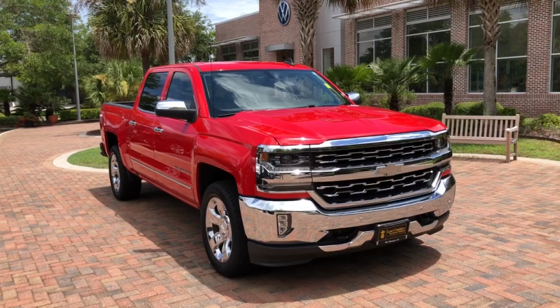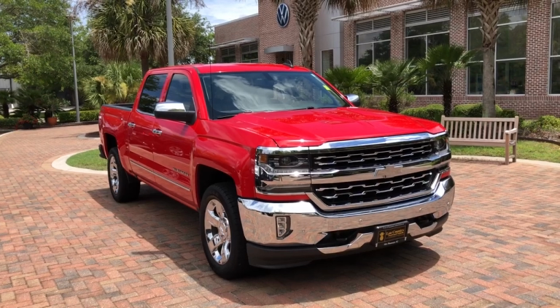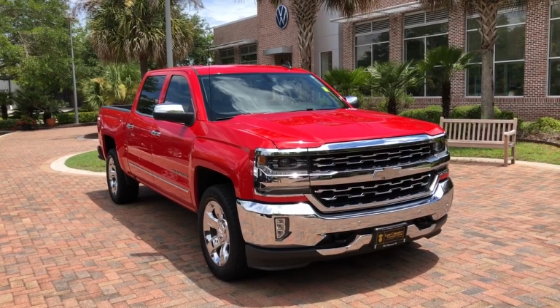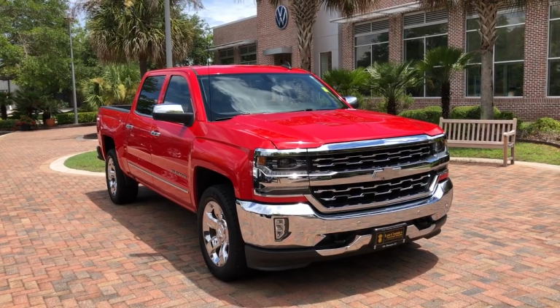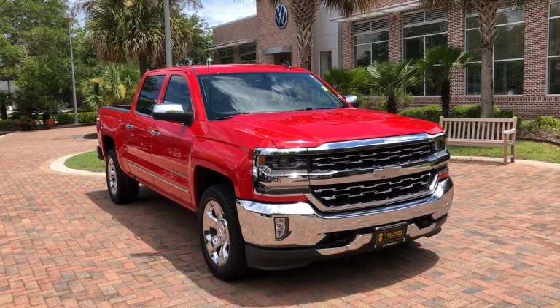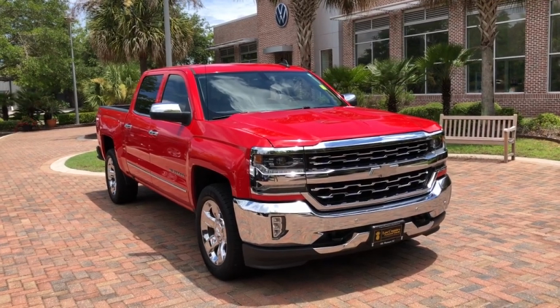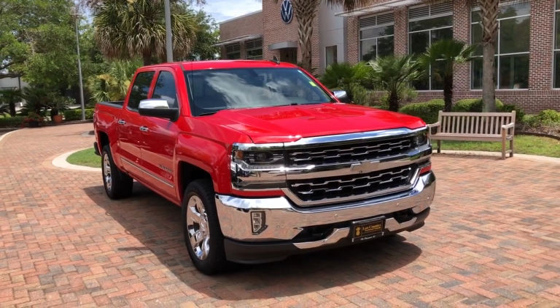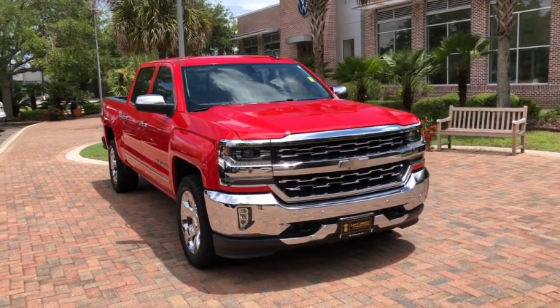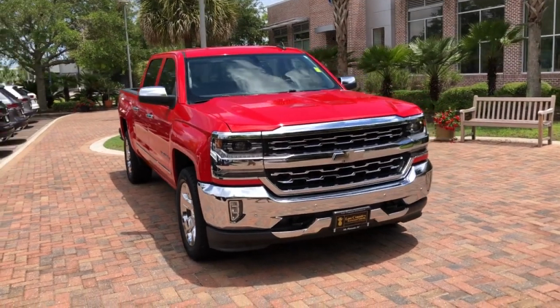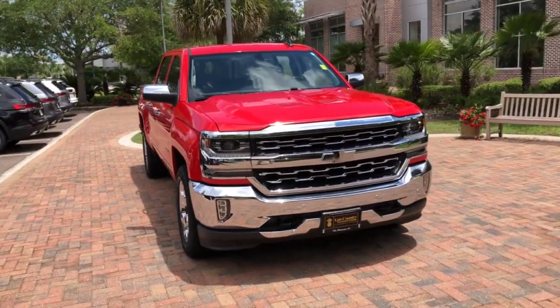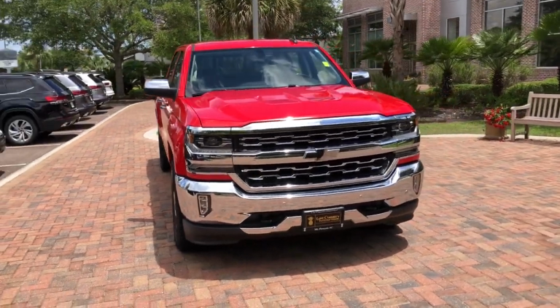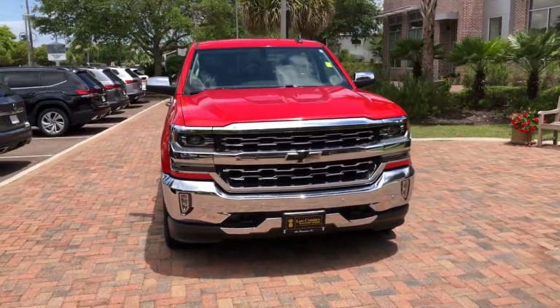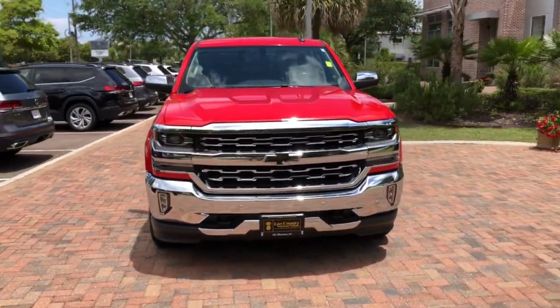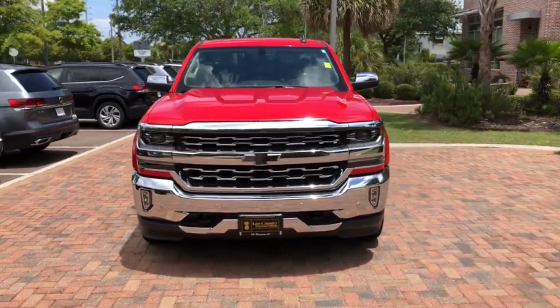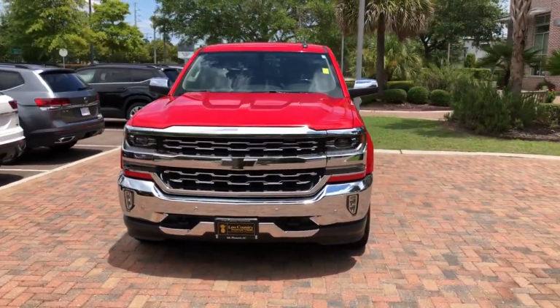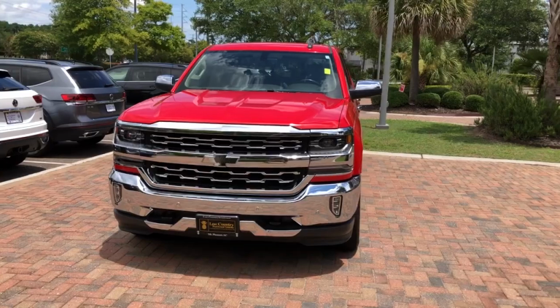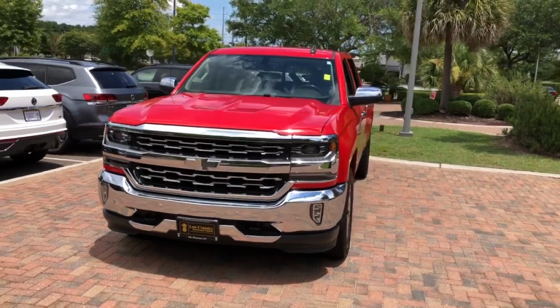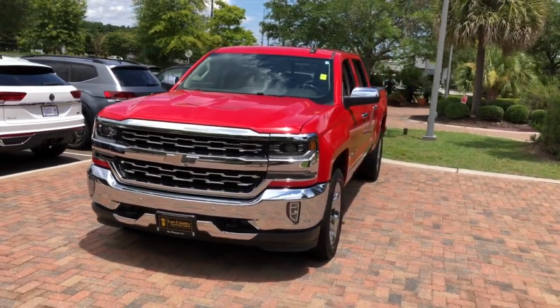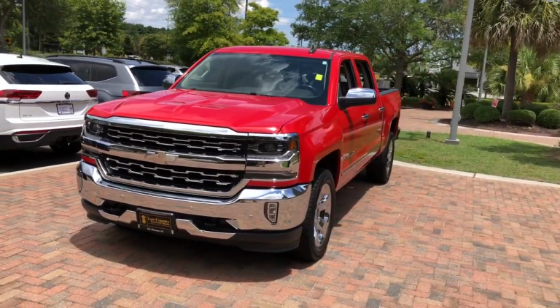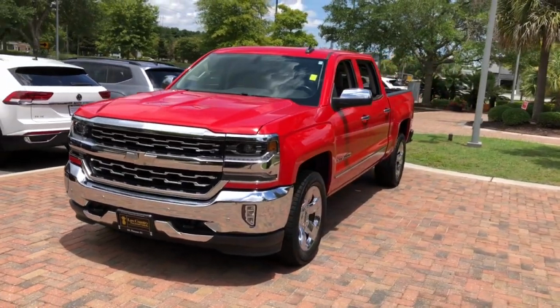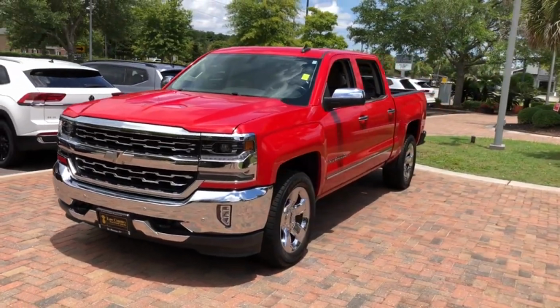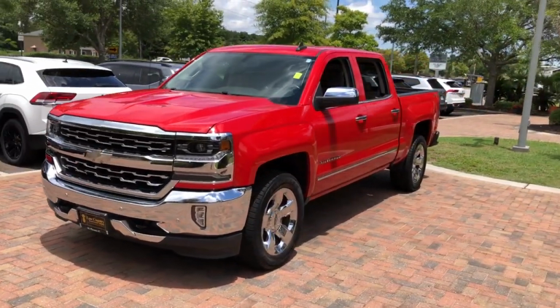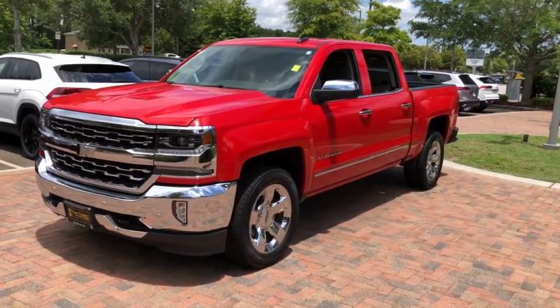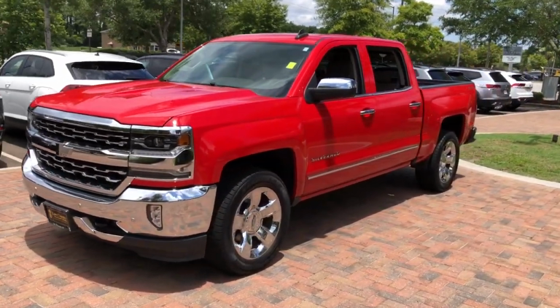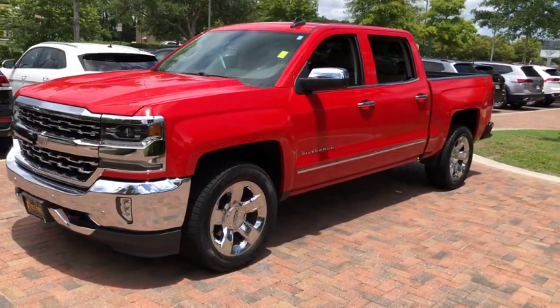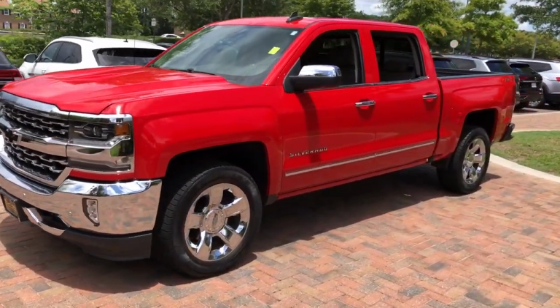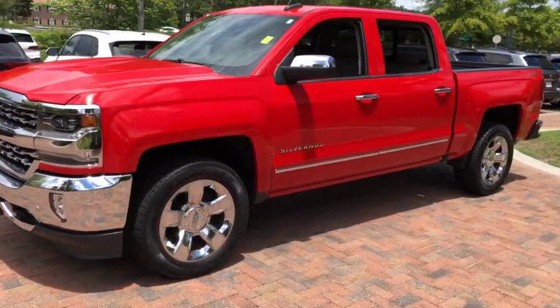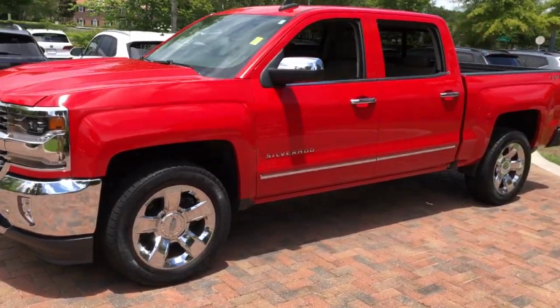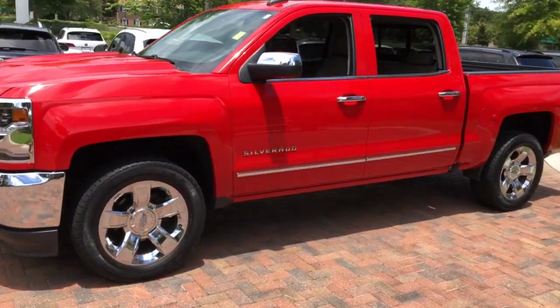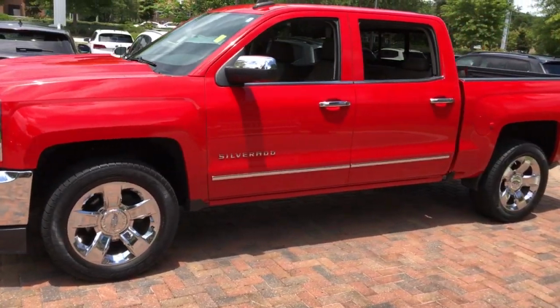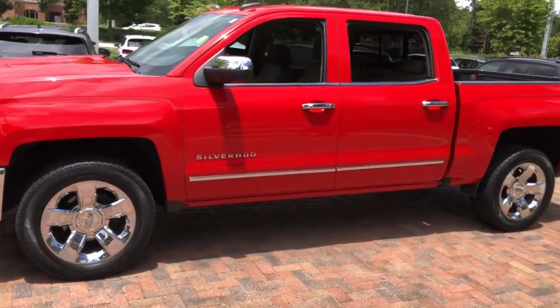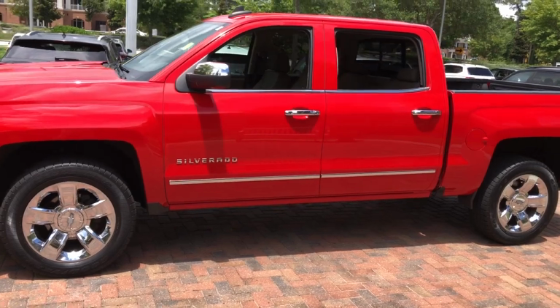You will love the features of this 2018 Chevrolet Silverado 1500. This vehicle is an outstanding buy with fewer than 50,000 miles on the odometer.